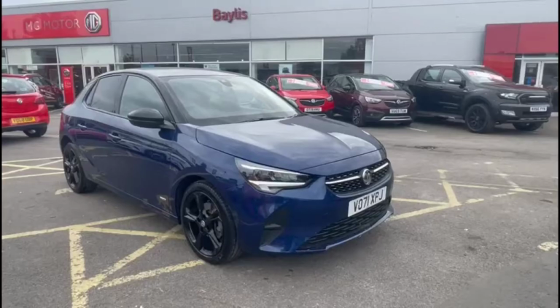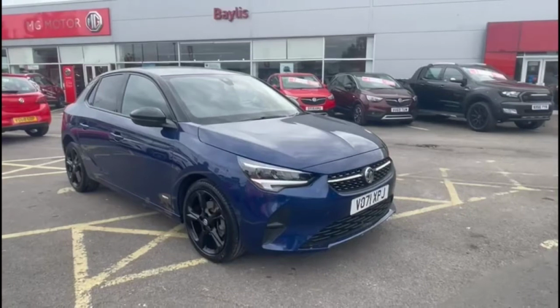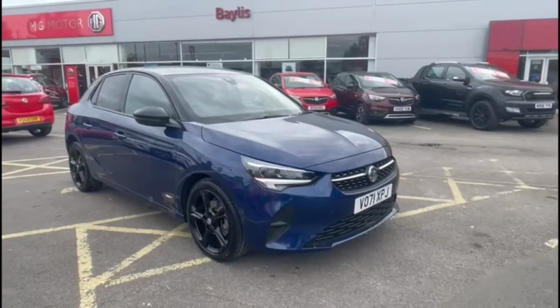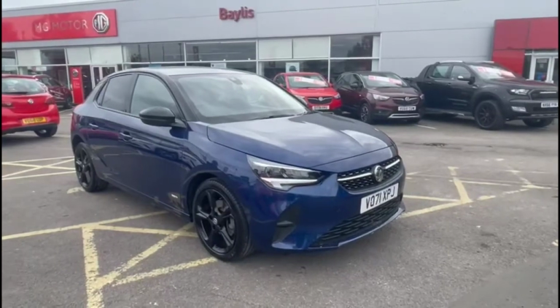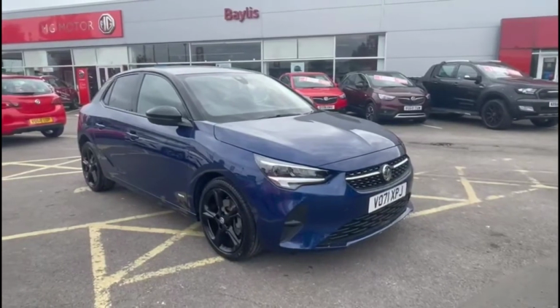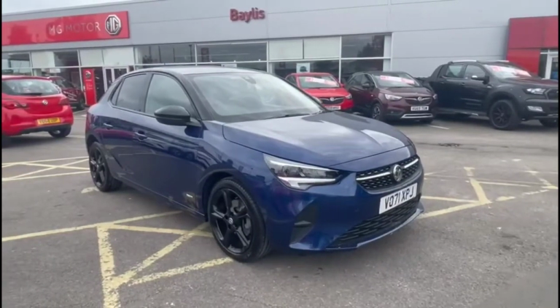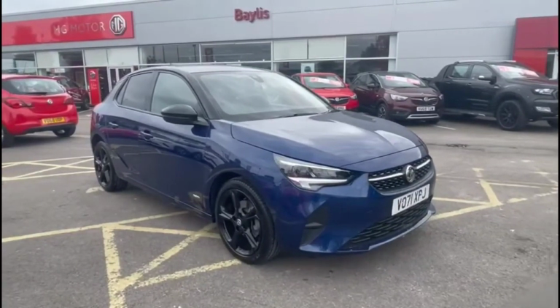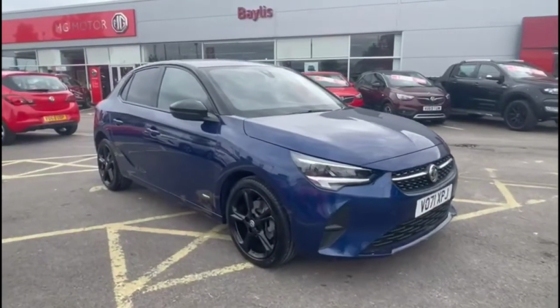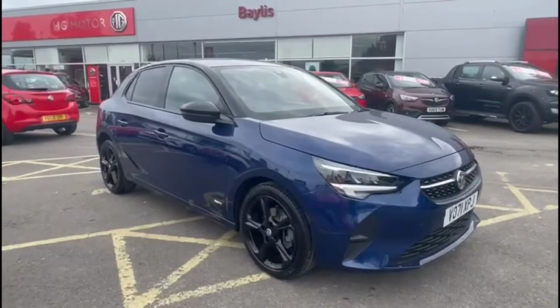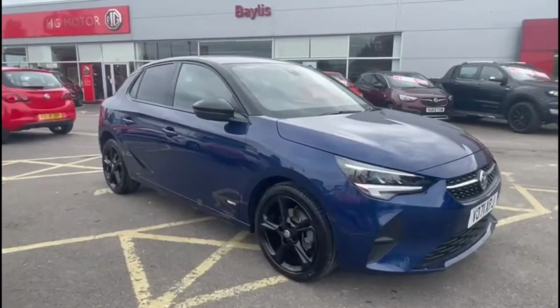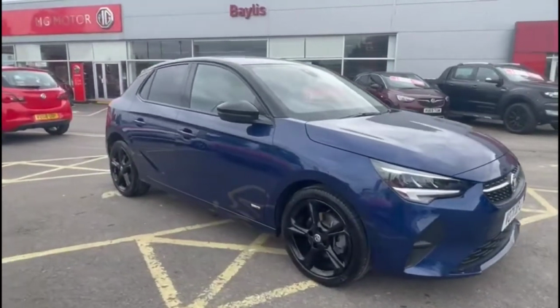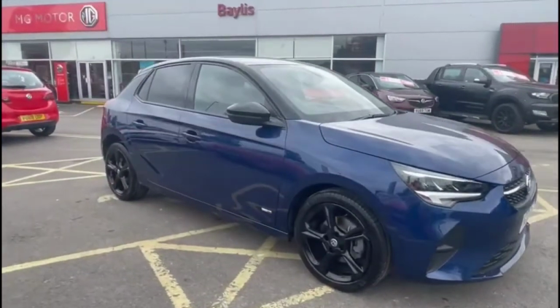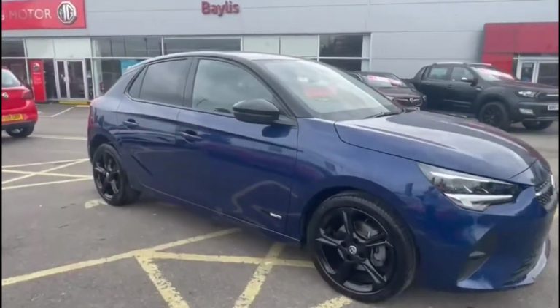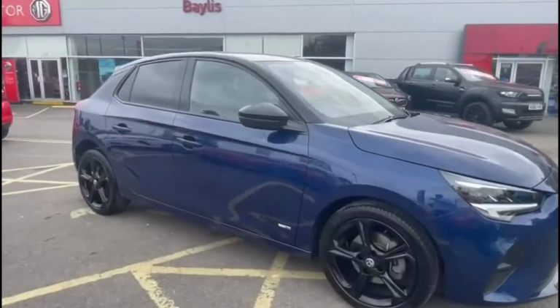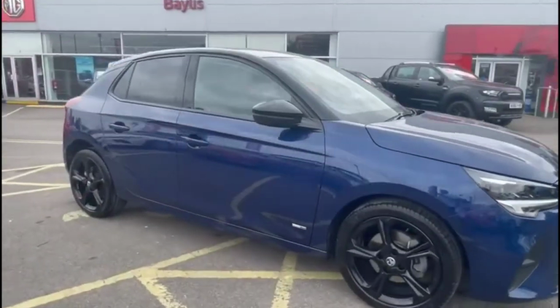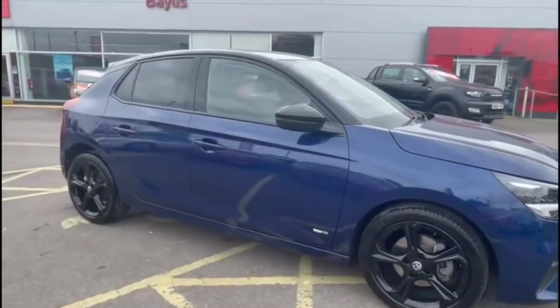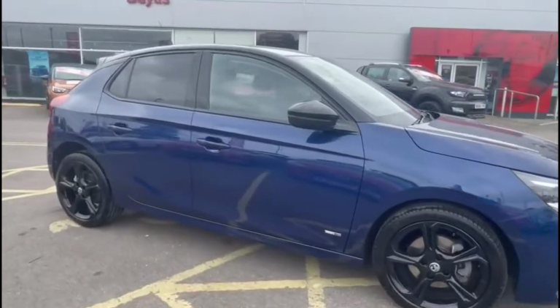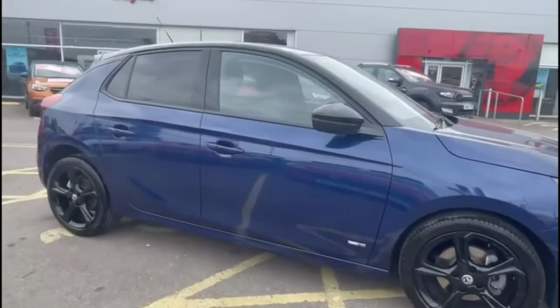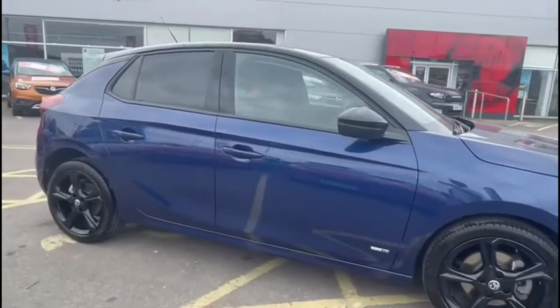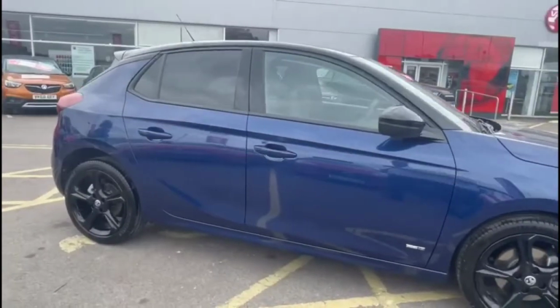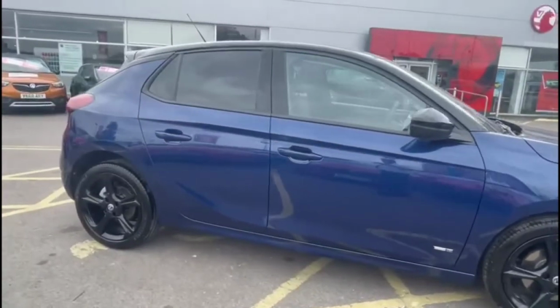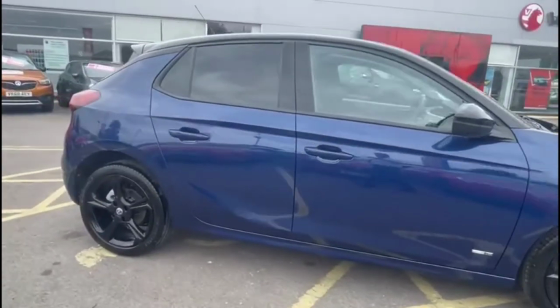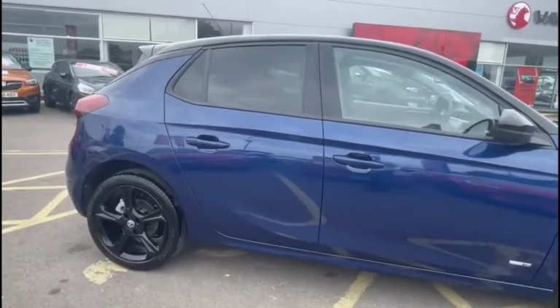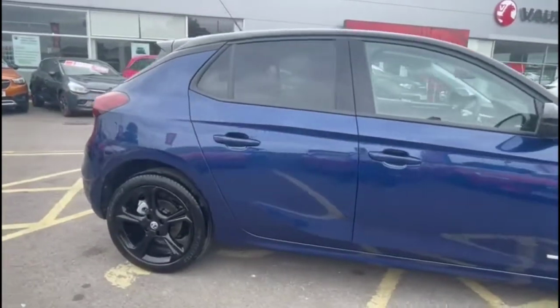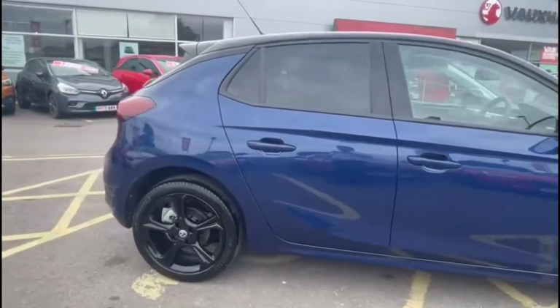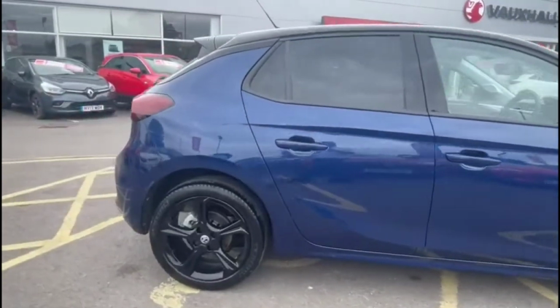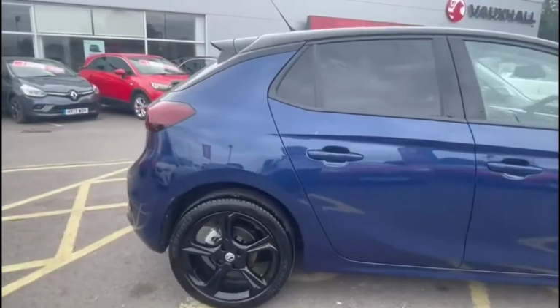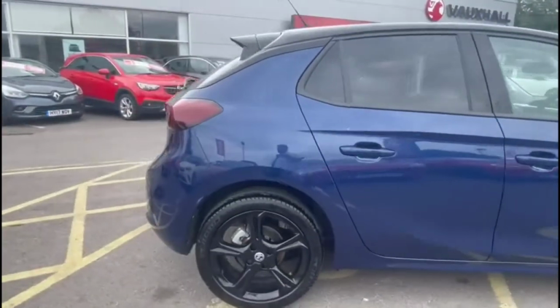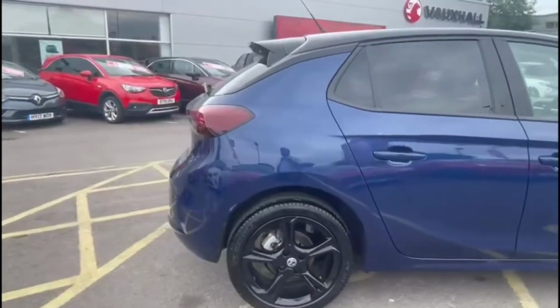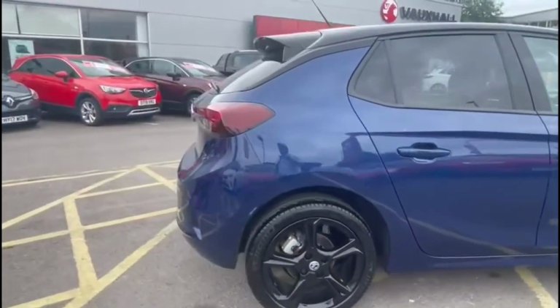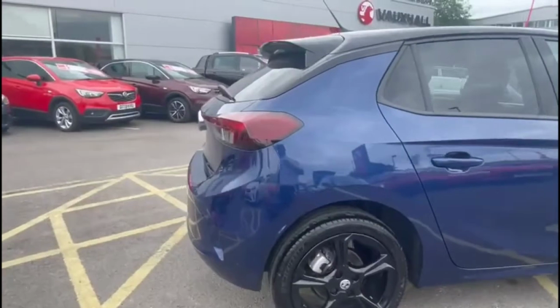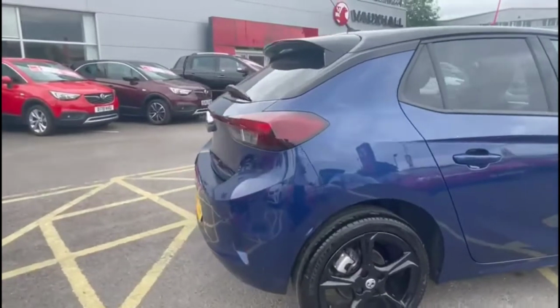Hello and welcome to Baylis Vauxhall. Today we're viewing a Vauxhall Corsa 1.2 Turbo Griffin. This vehicle has covered 6,445 miles and is finished in blue. It's also a Spotty Car Approved vehicle with a minimum 12-month warranty.